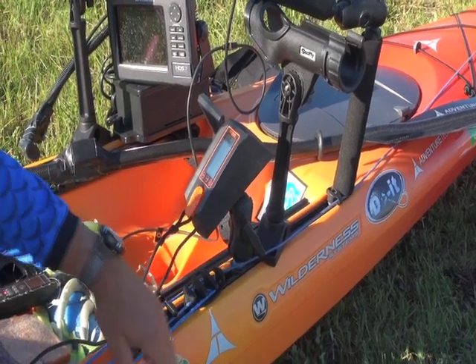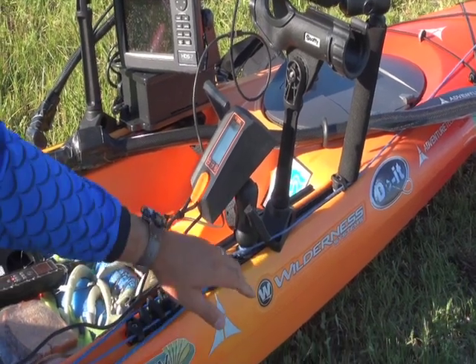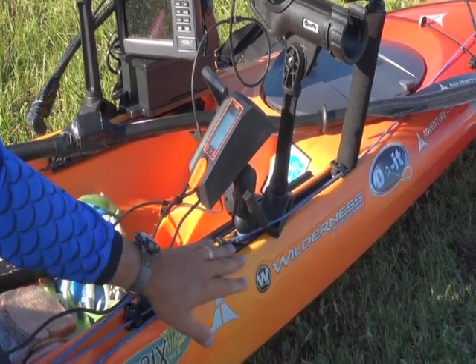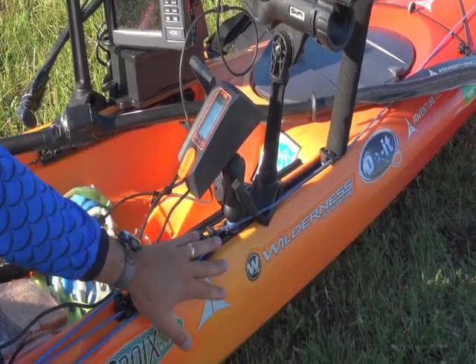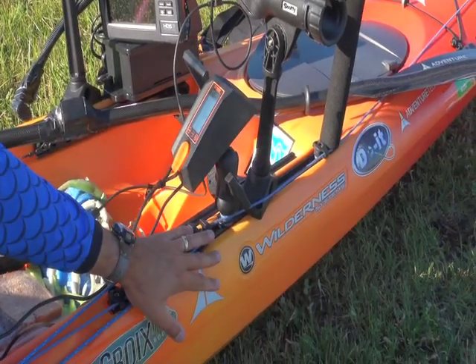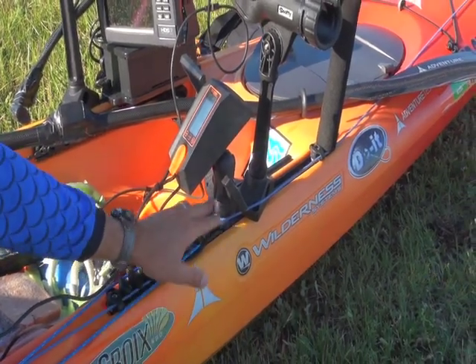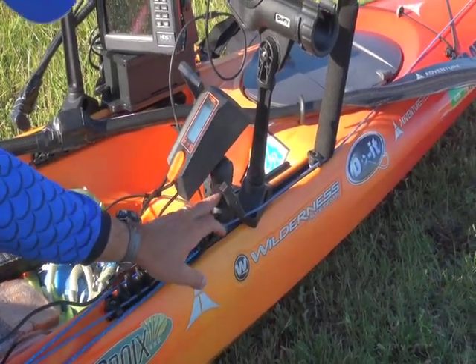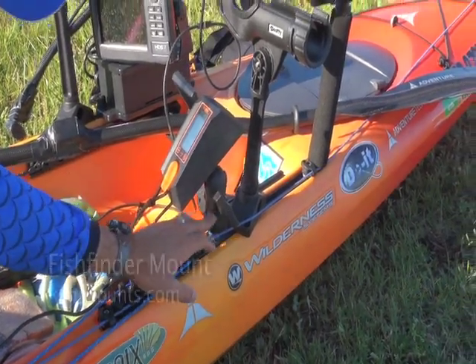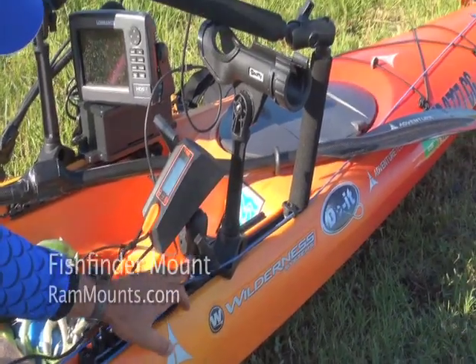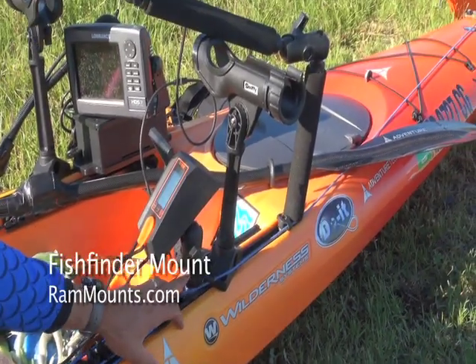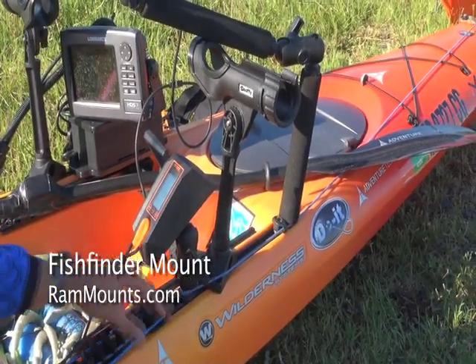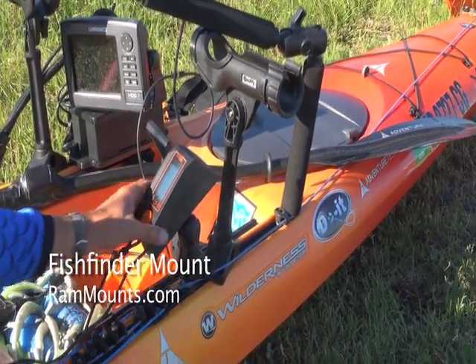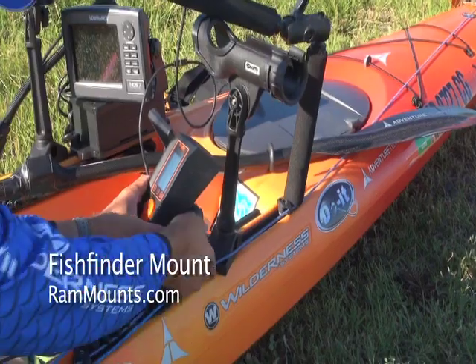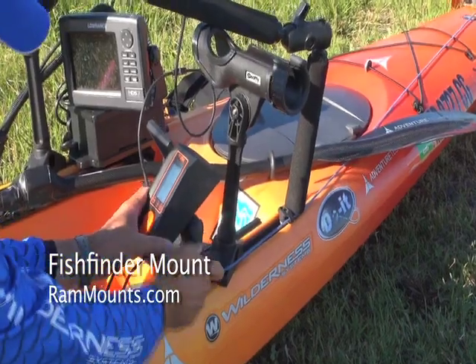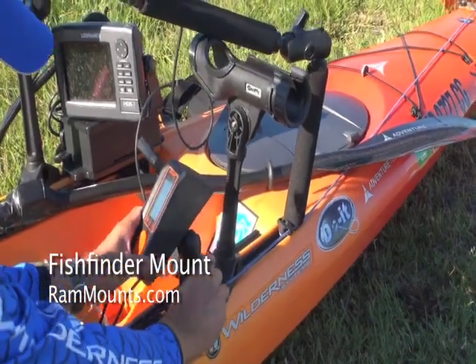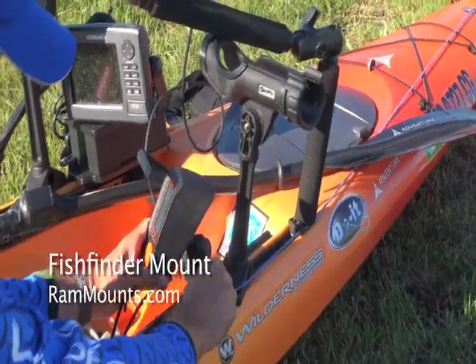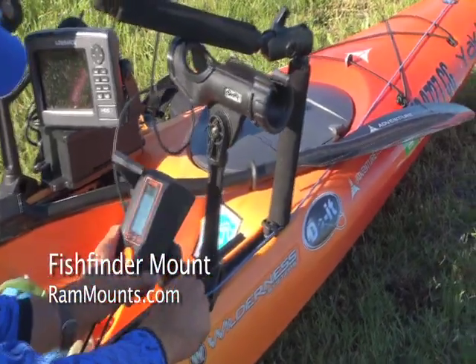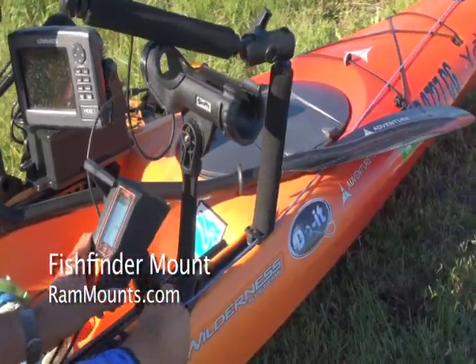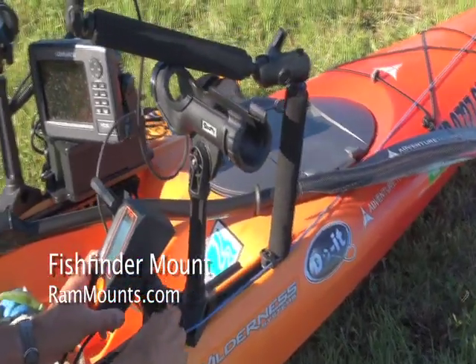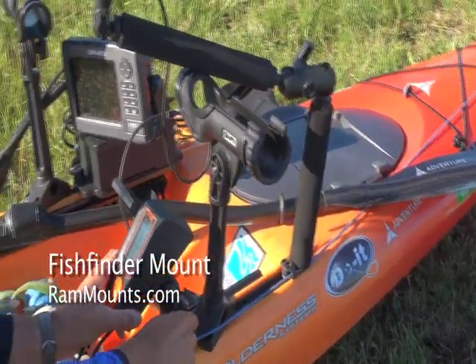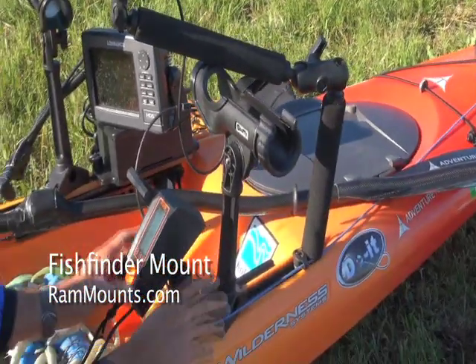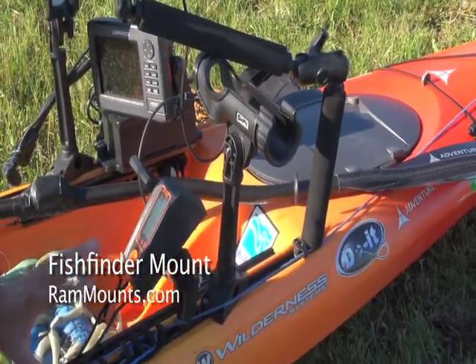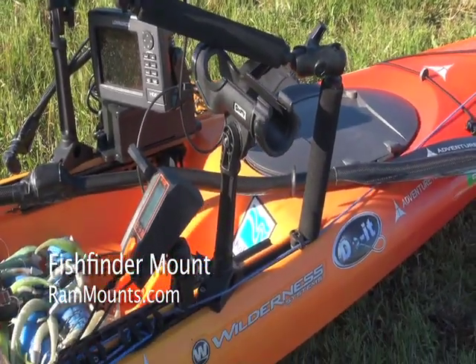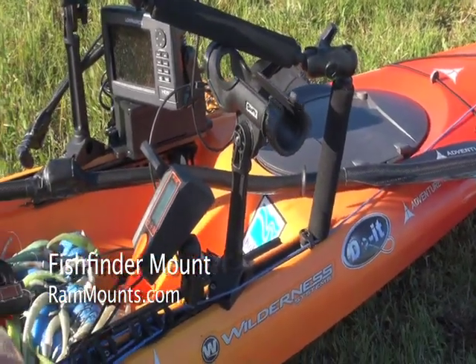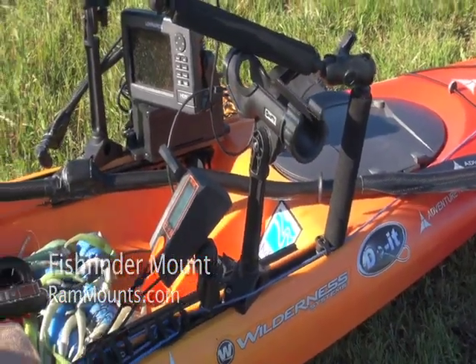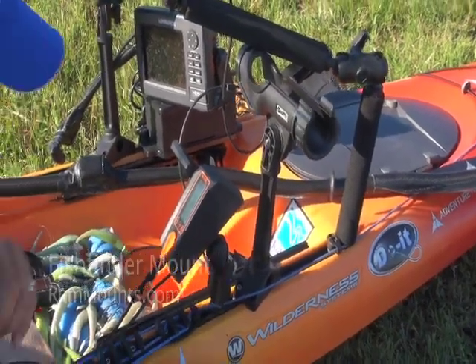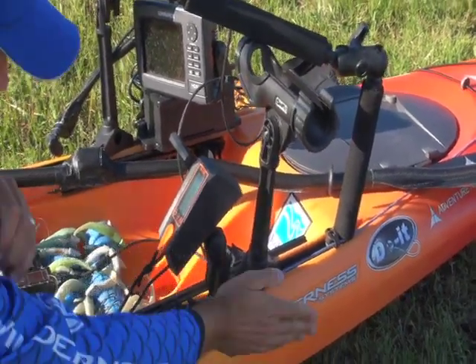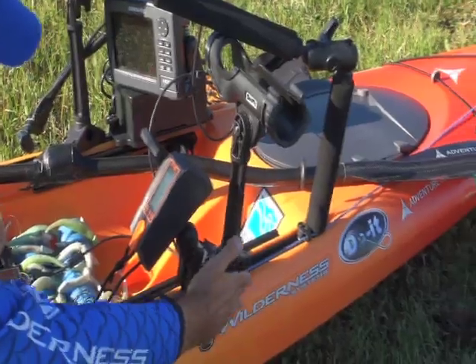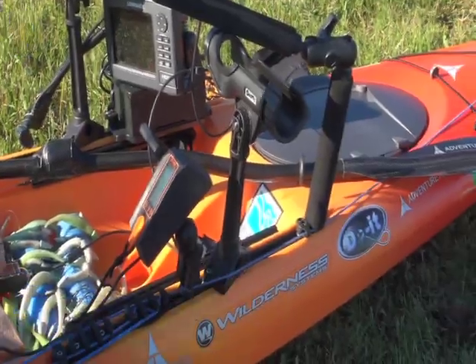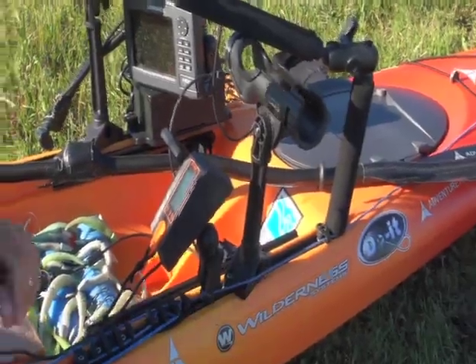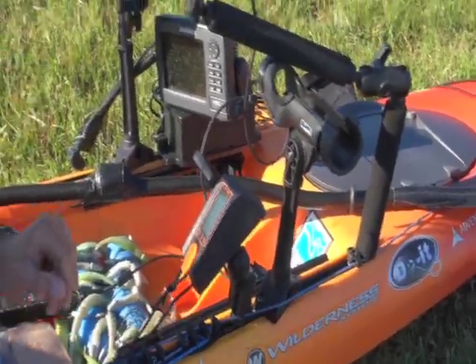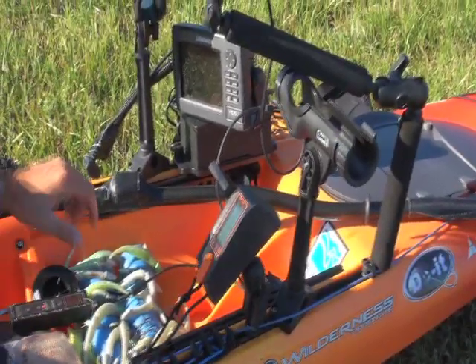I have the controller set up on a RAM mount, so it's adjustable. If it's in my way, I can easily scoot it out of the way. I've also got a couple of rod holders here for trolling.